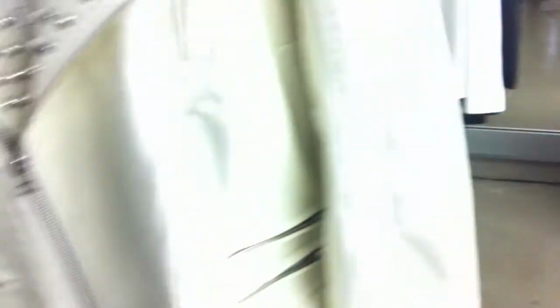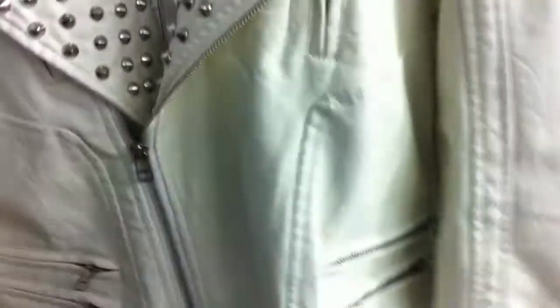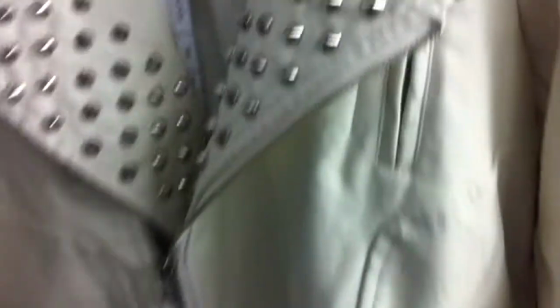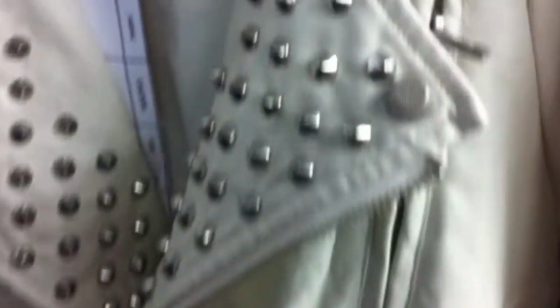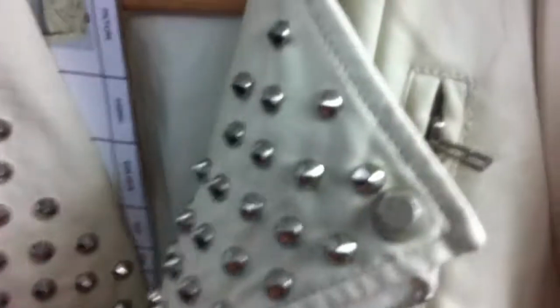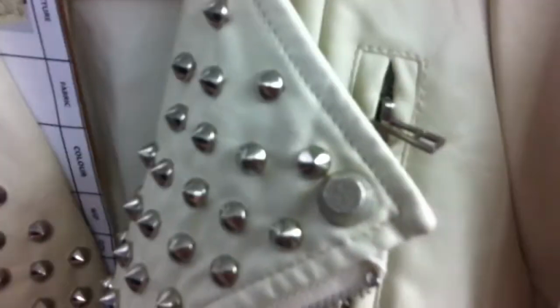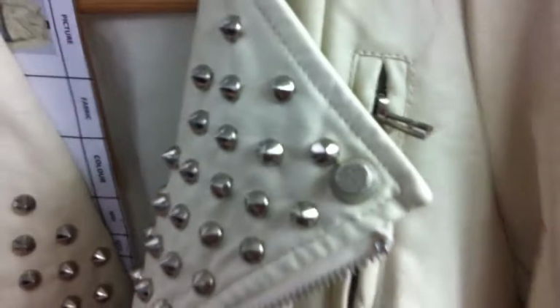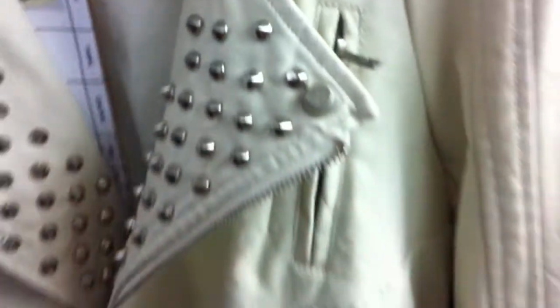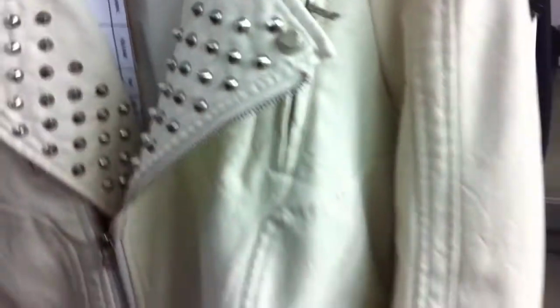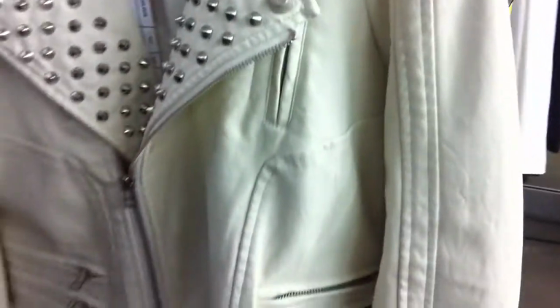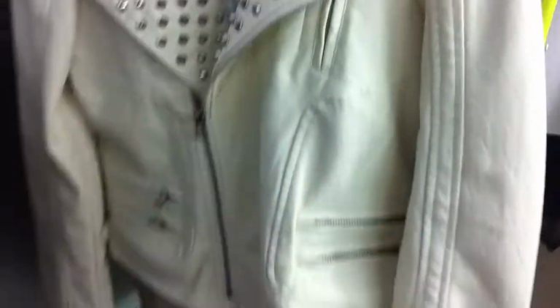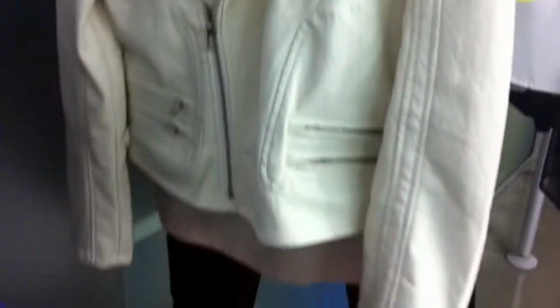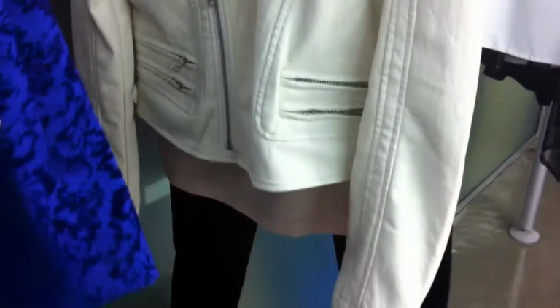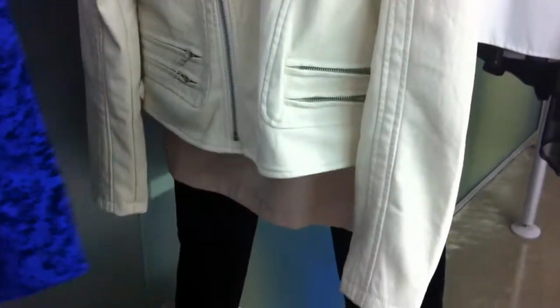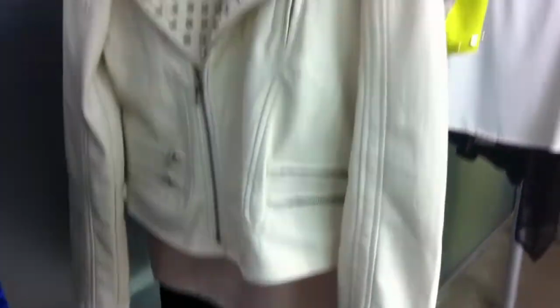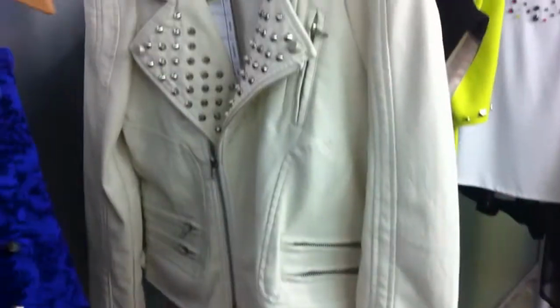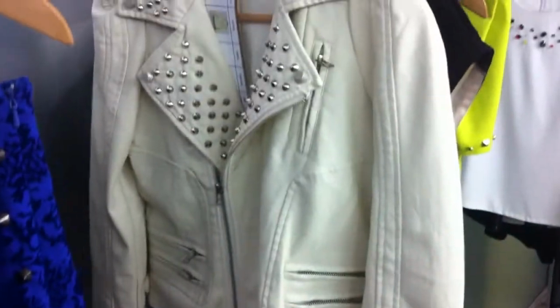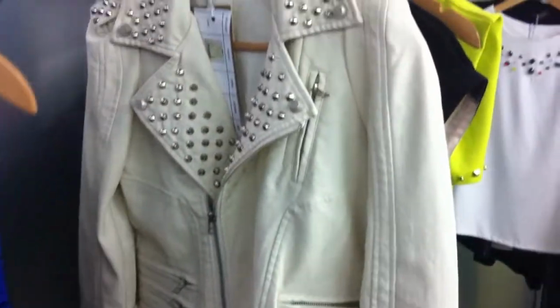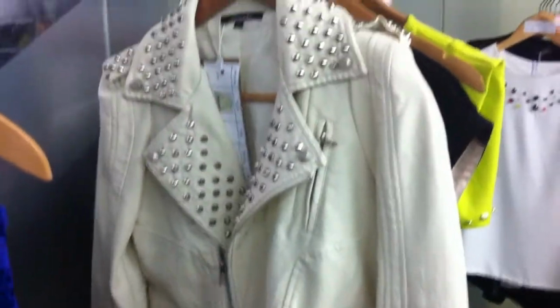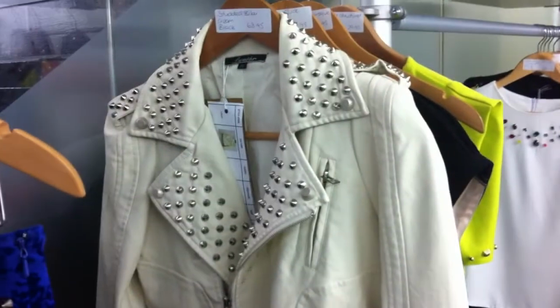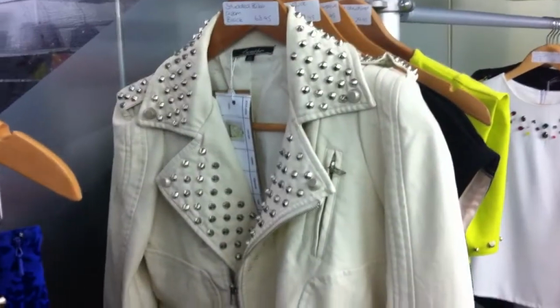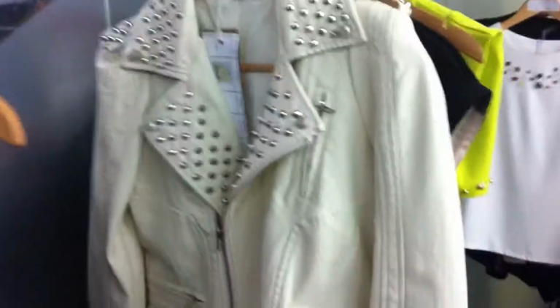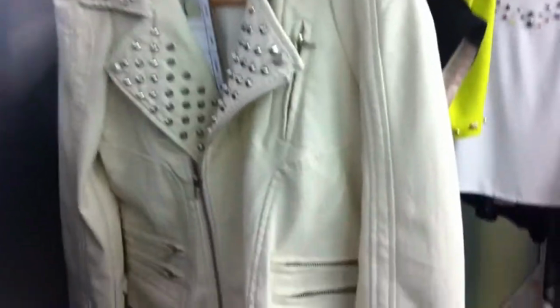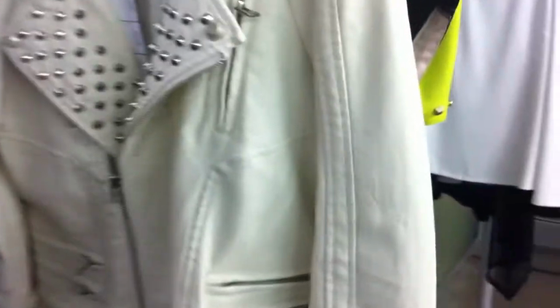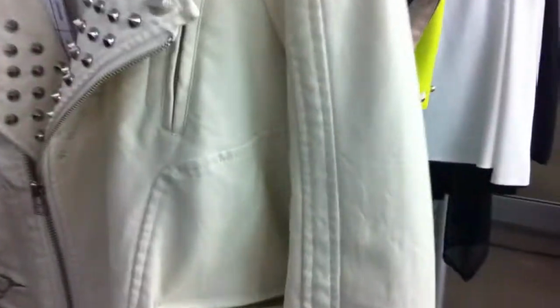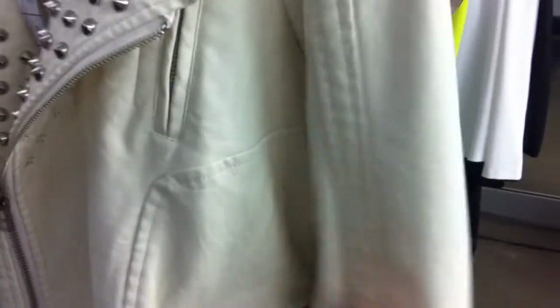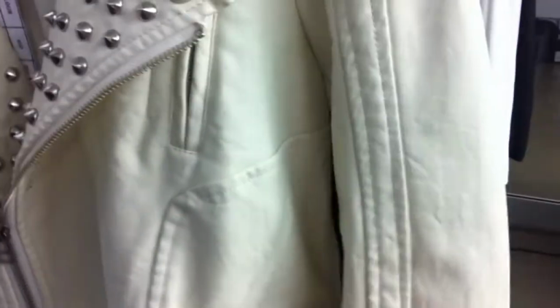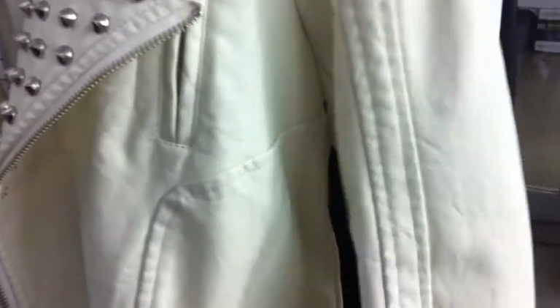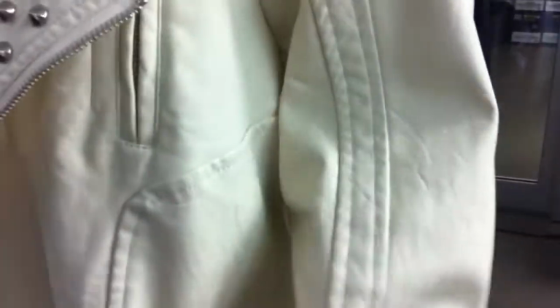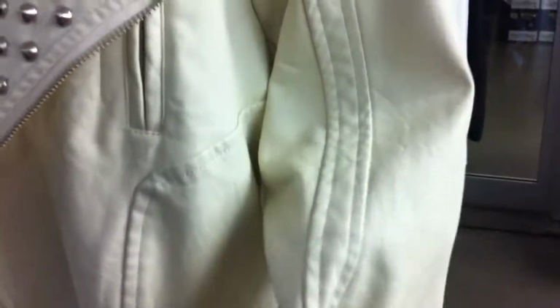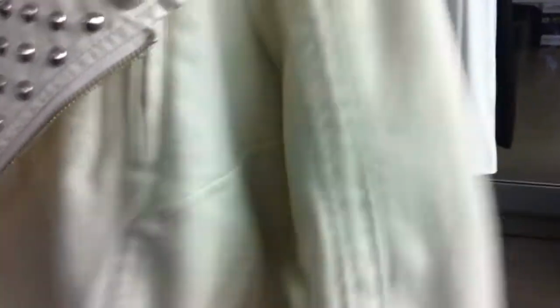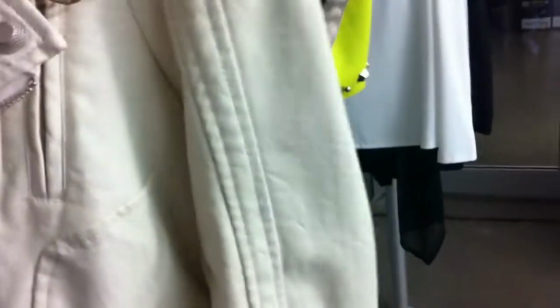This little studded biker jacket has been extremely popular in the cream. It's $68.95 and it's a PU but it is so soft - it feels just like leather.